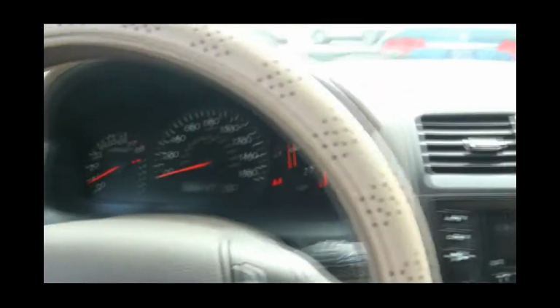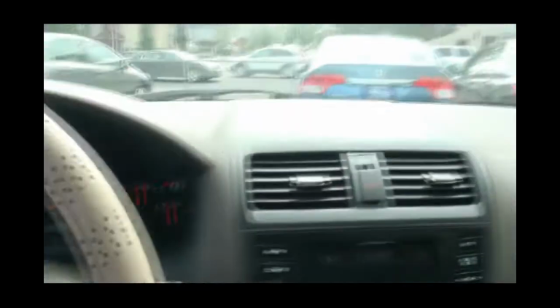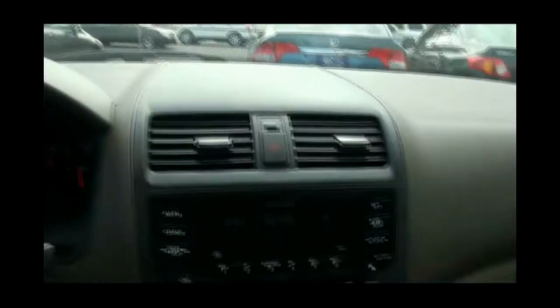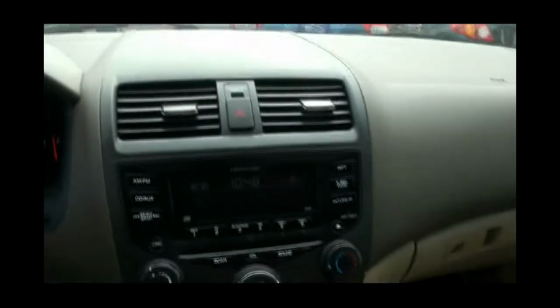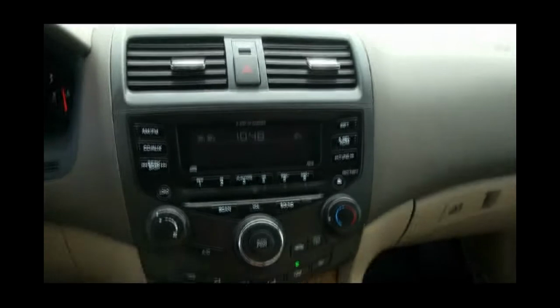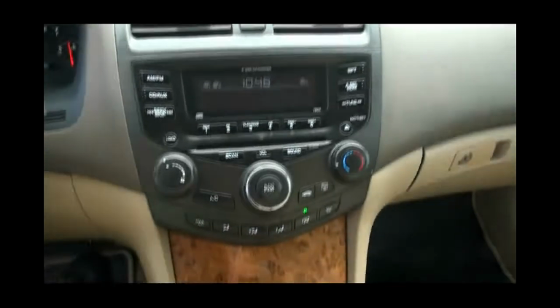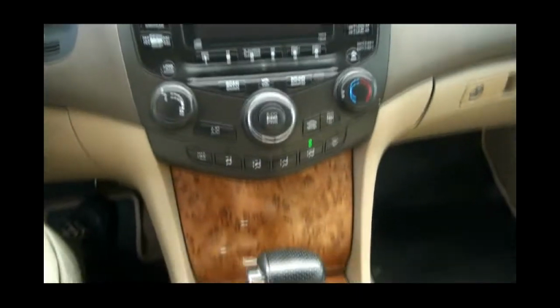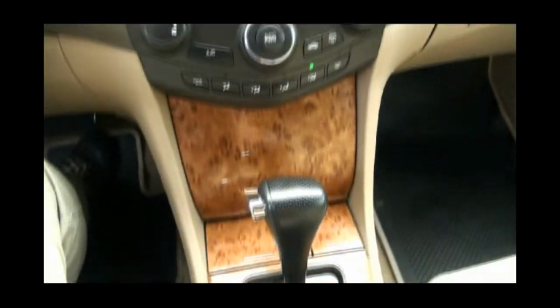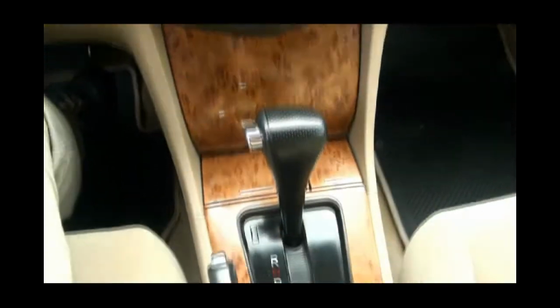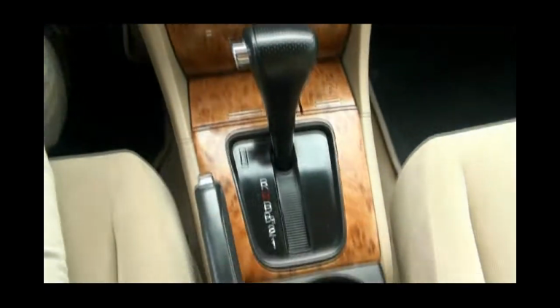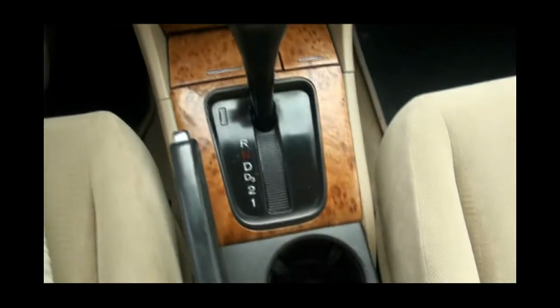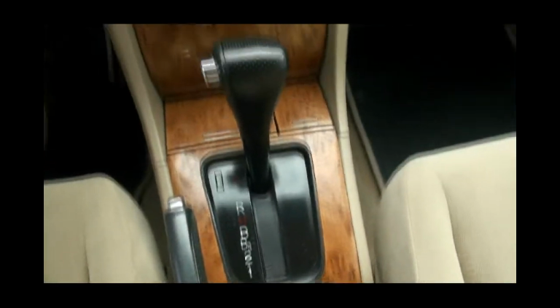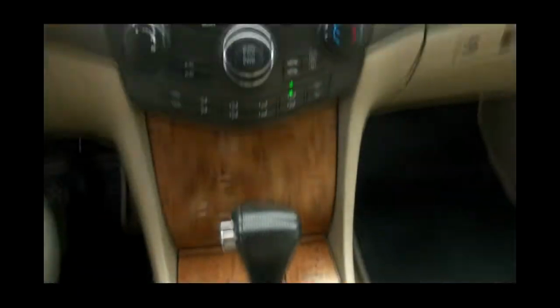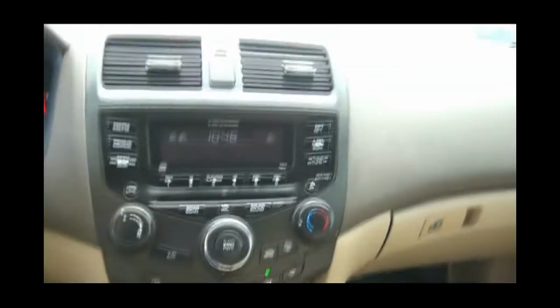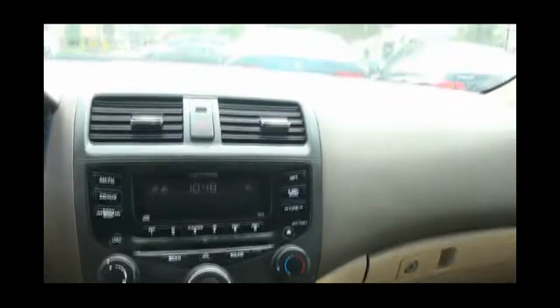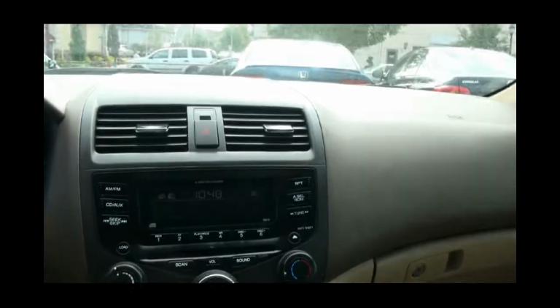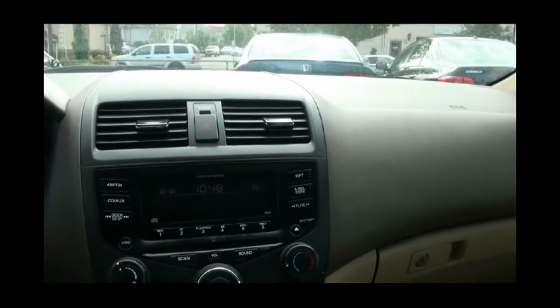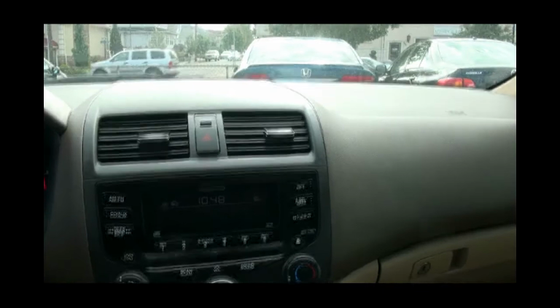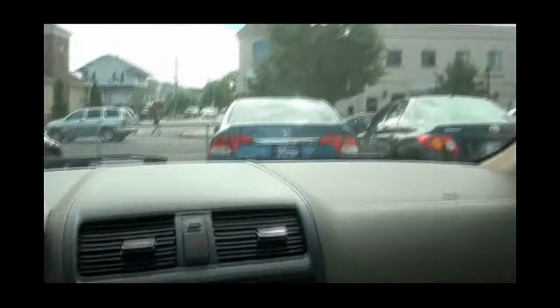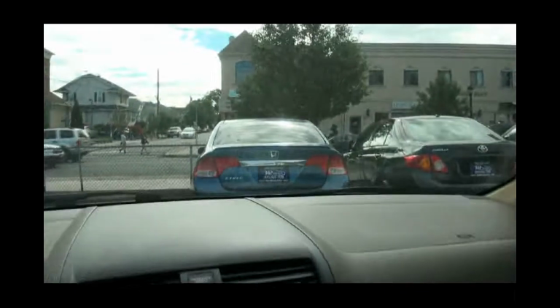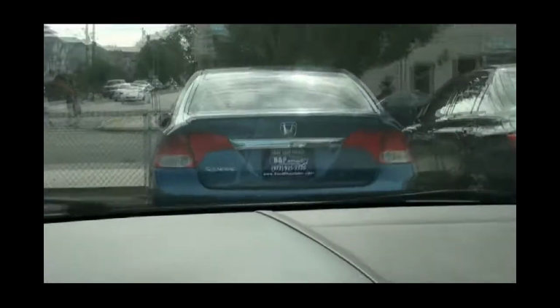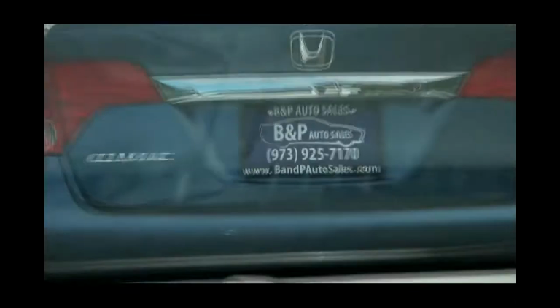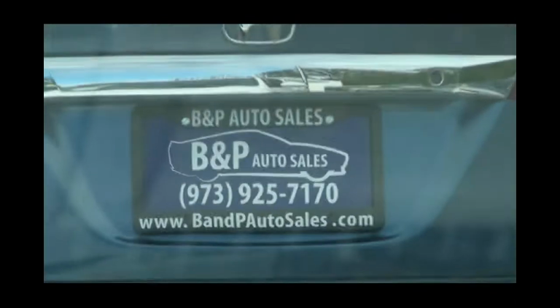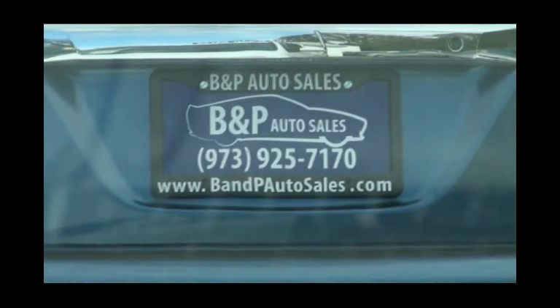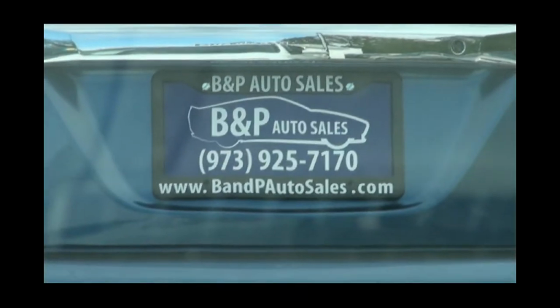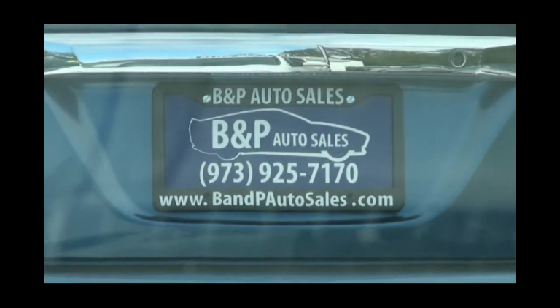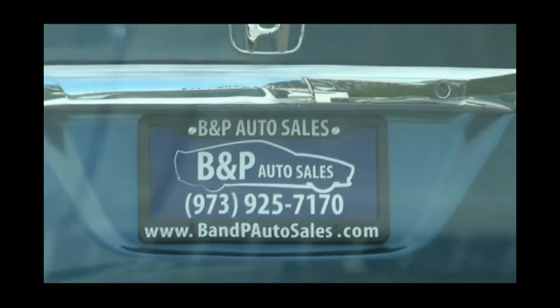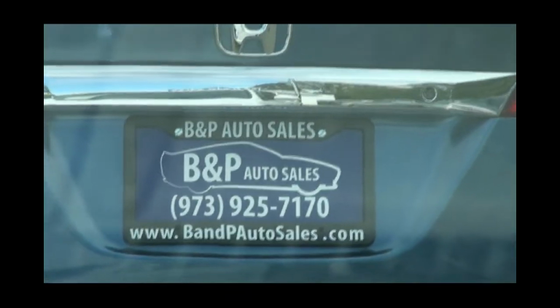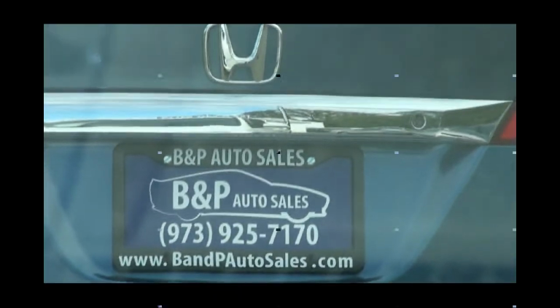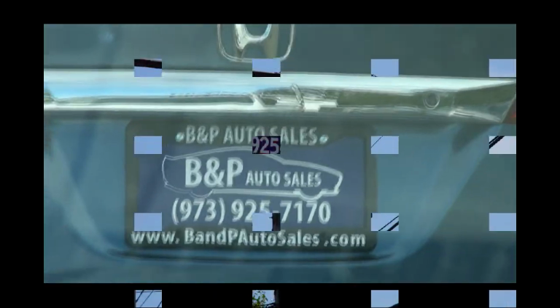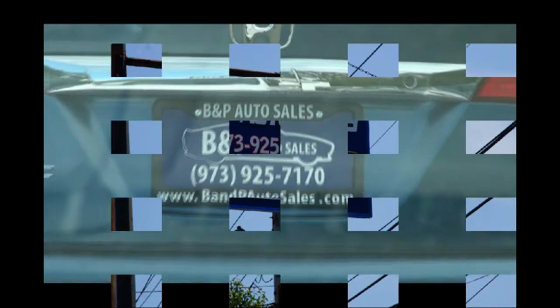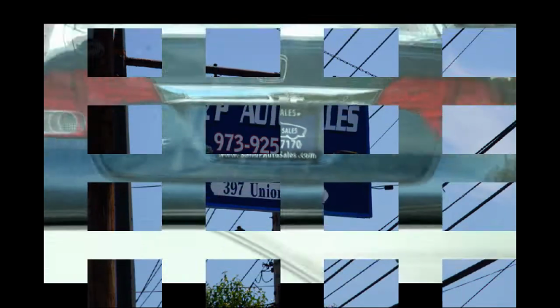If you need more info, log on to our website. If you want the price please log on to the website BANDPAutosales.com. There's the phone number 973-925-7170.